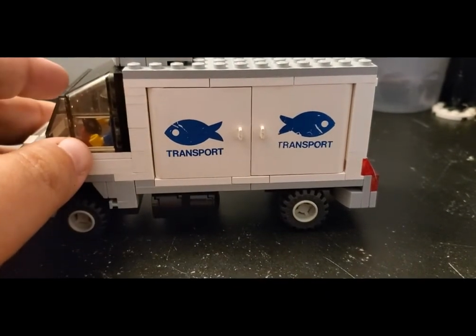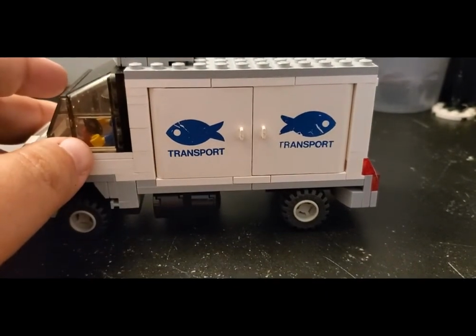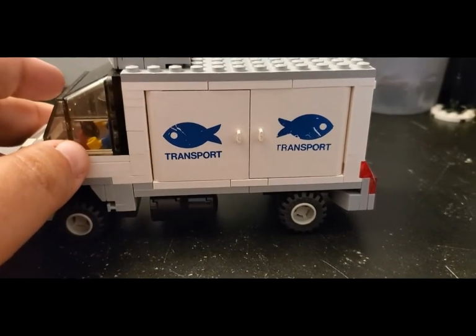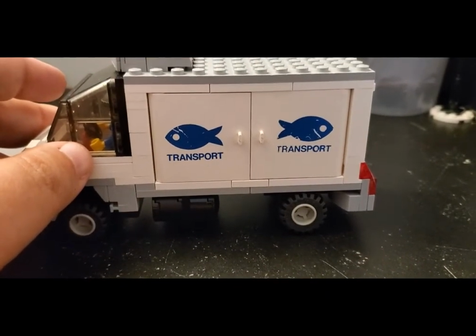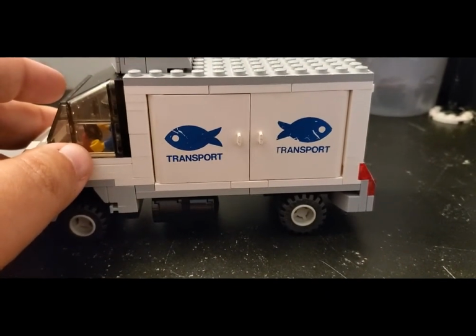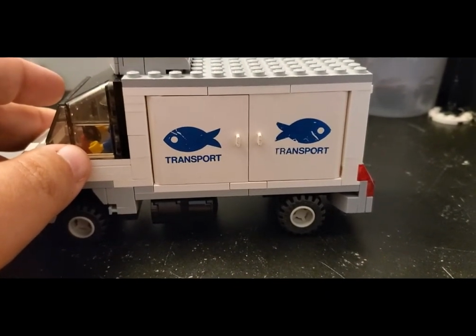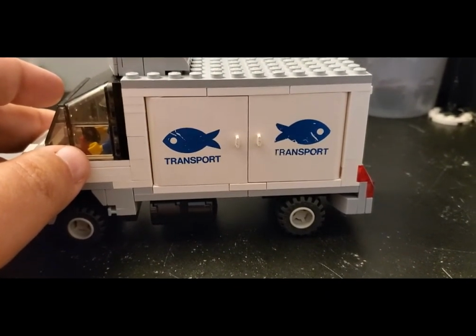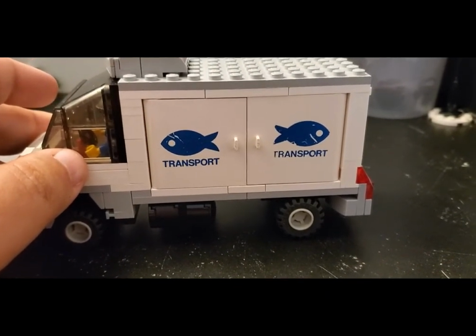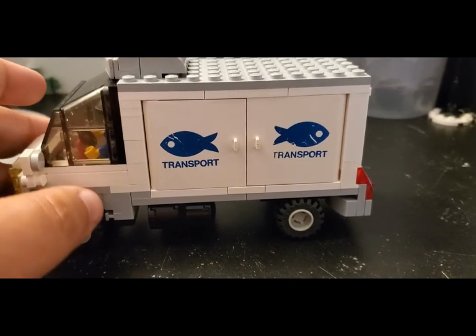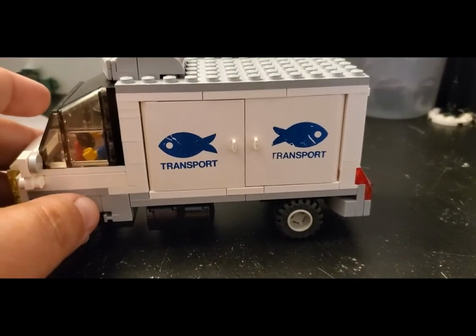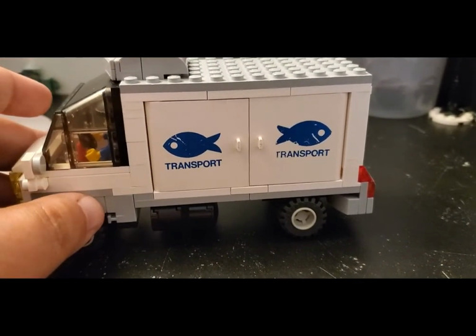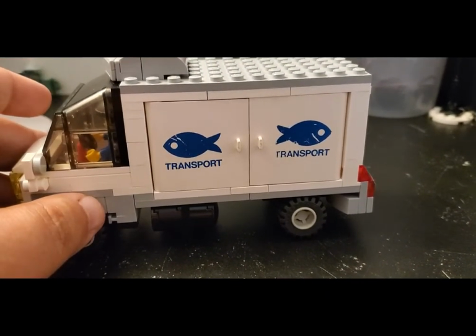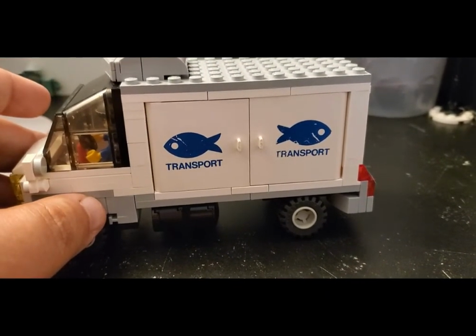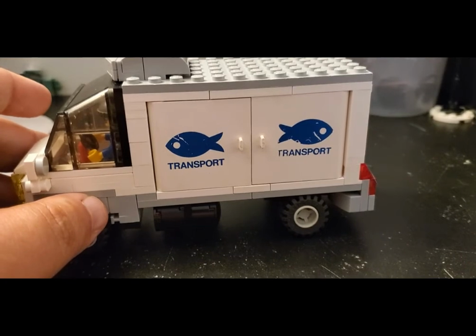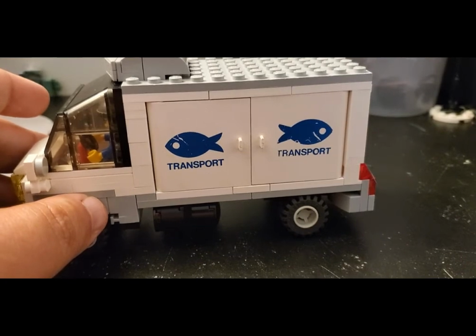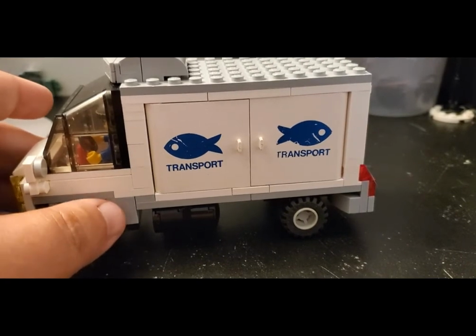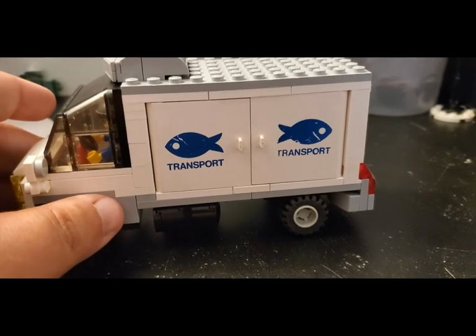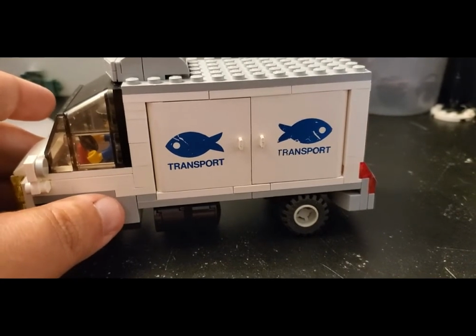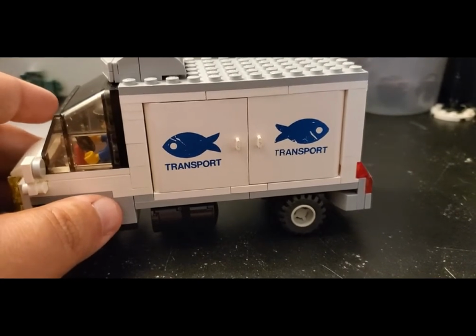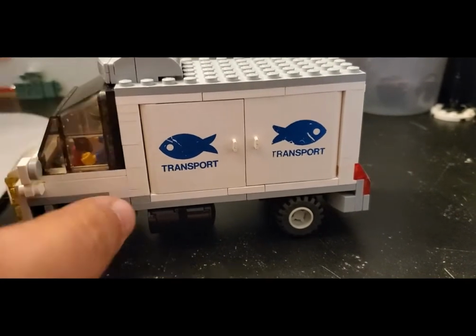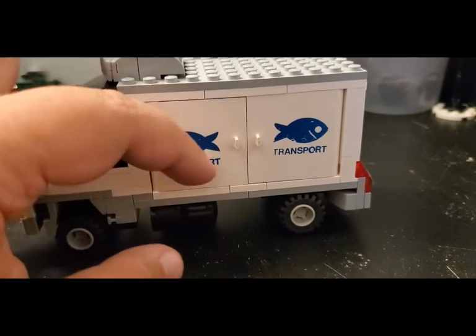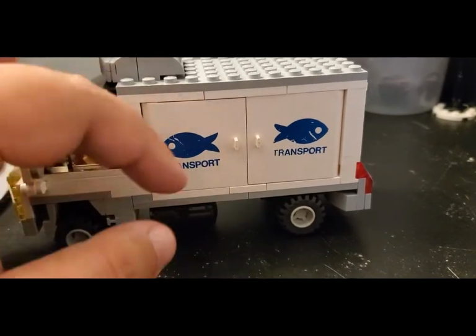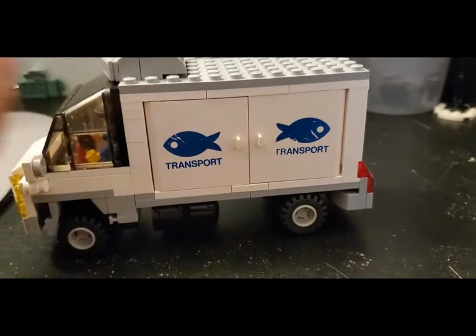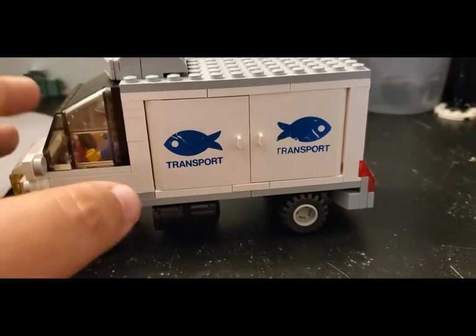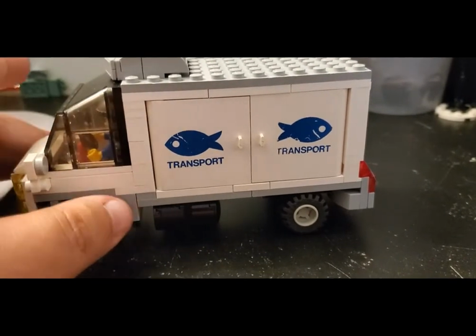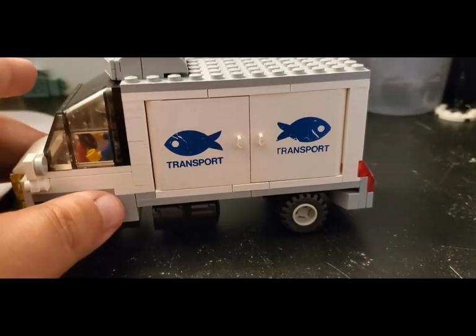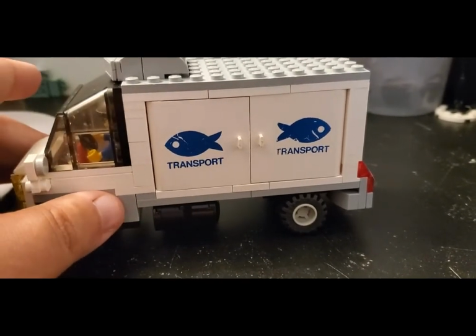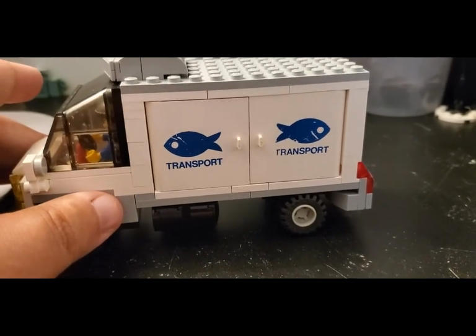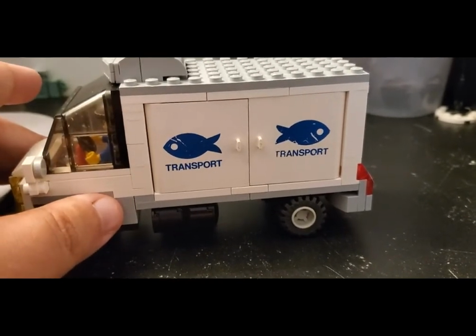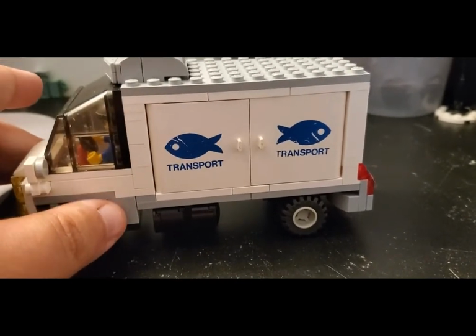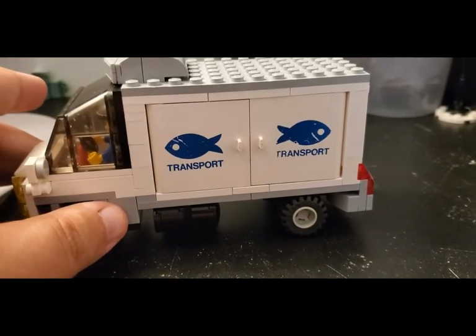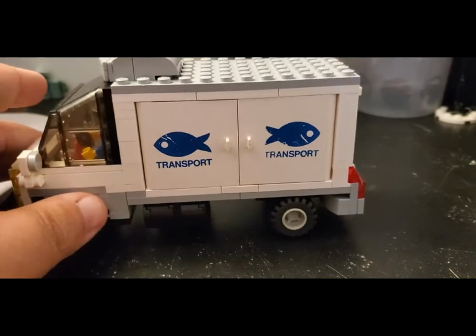I've been holding on to them for a while and finally decided to go ahead and build this. I'm really happy with how this truck came out. That's the basis, but I had a couple of other ideas for inspiration, so let's take a look.